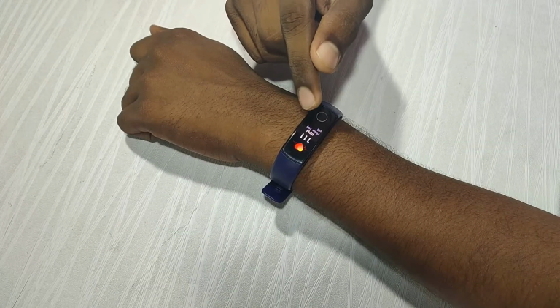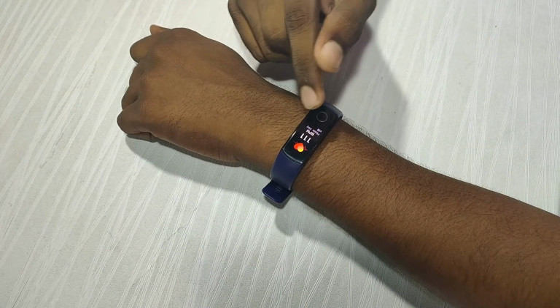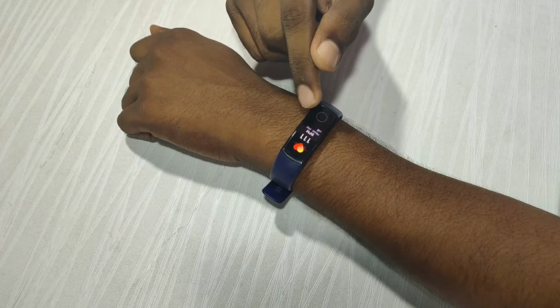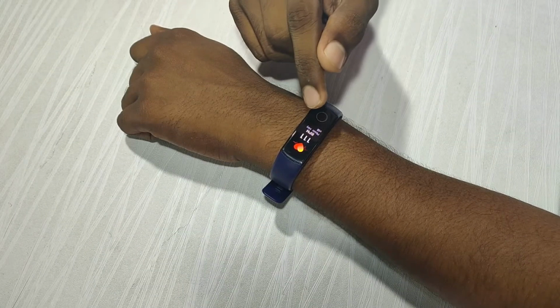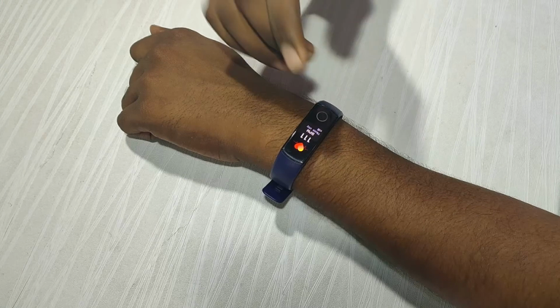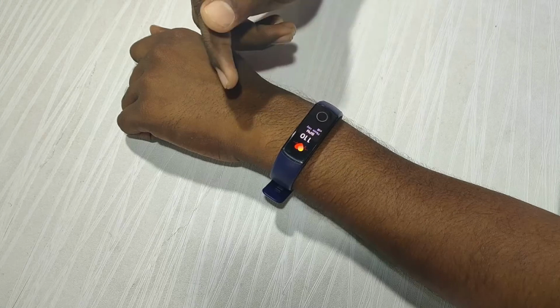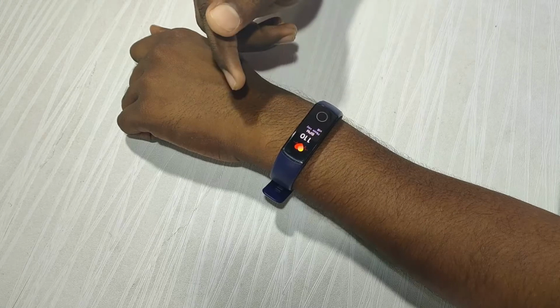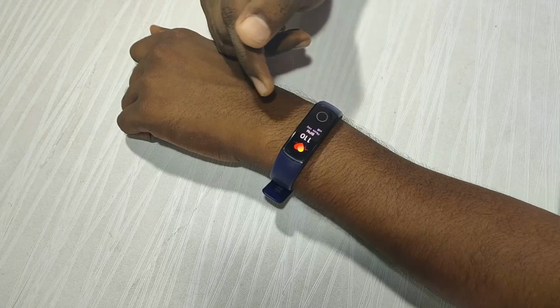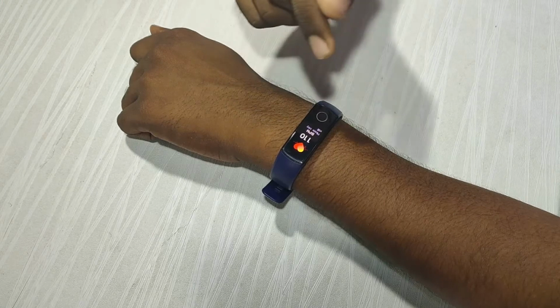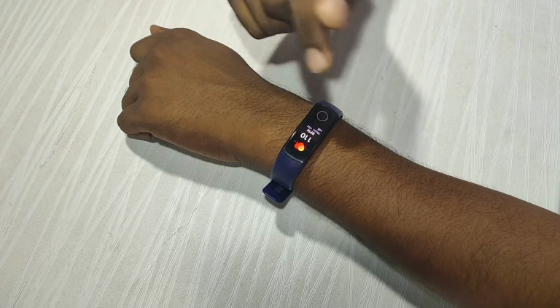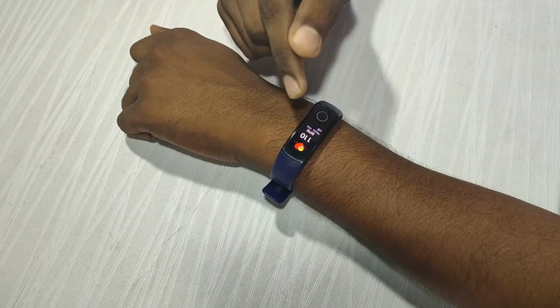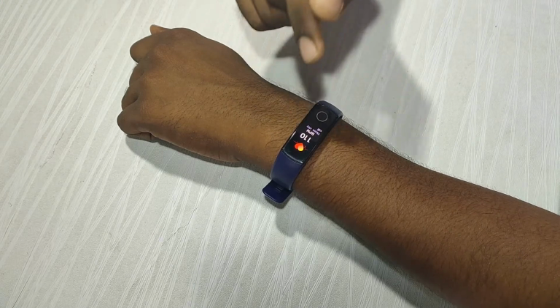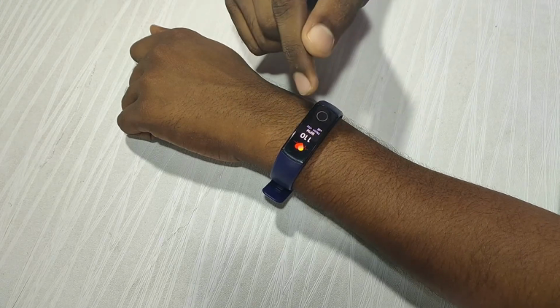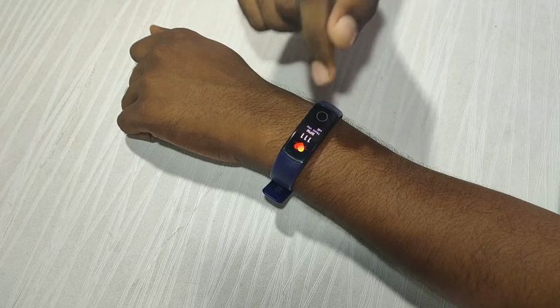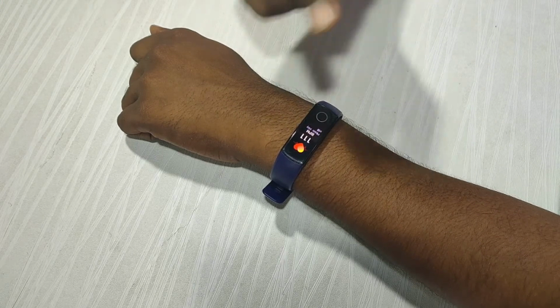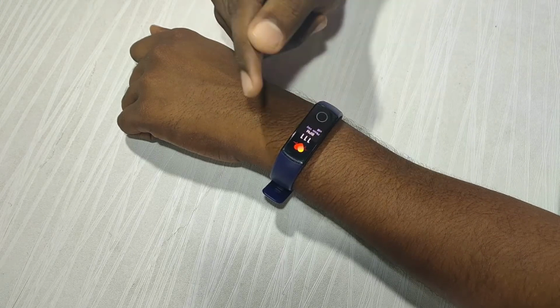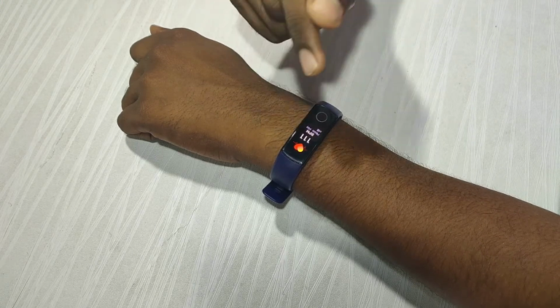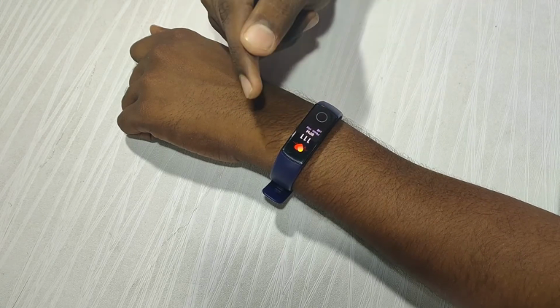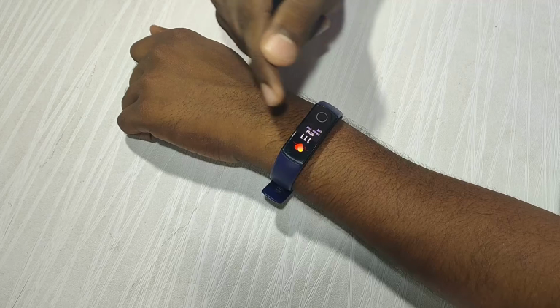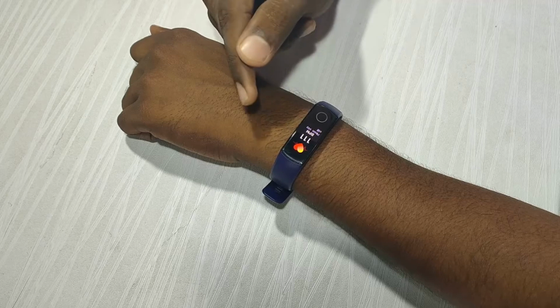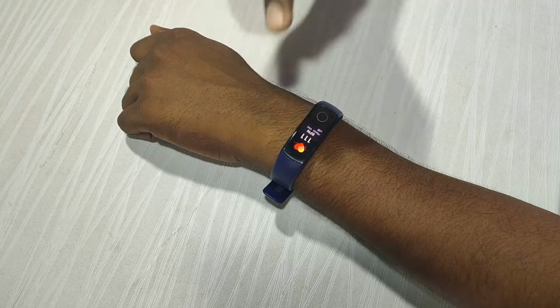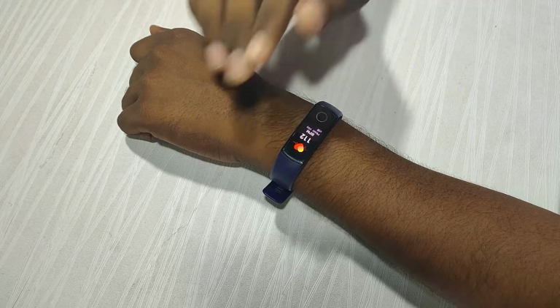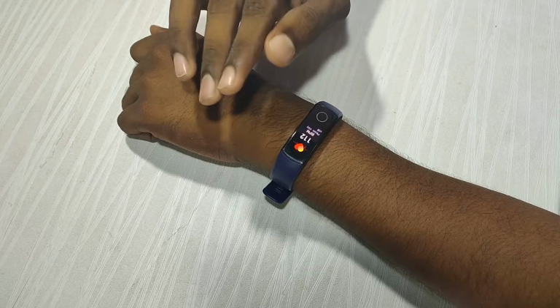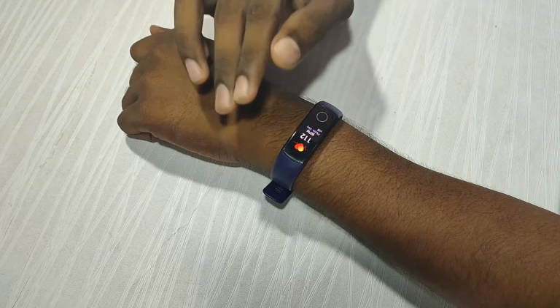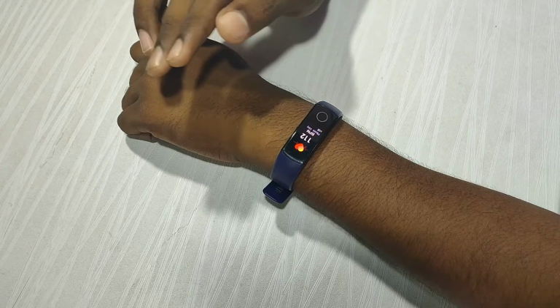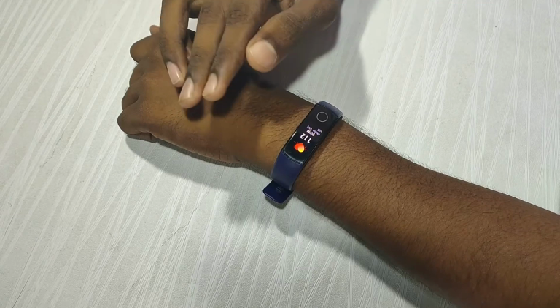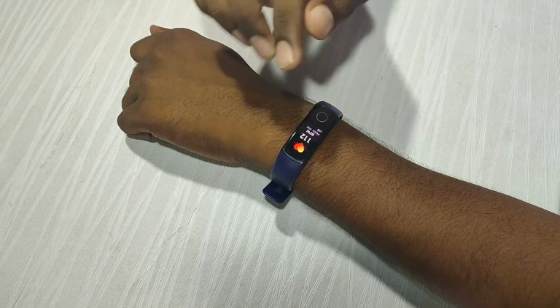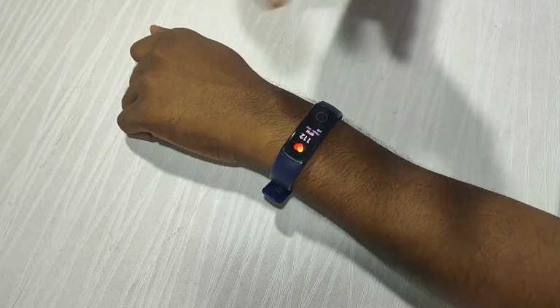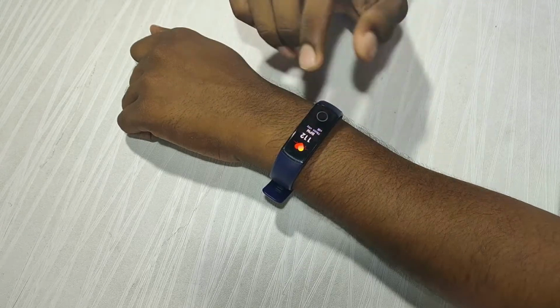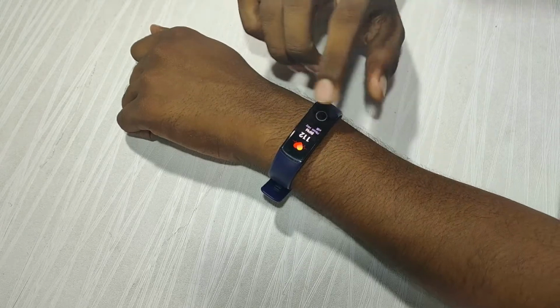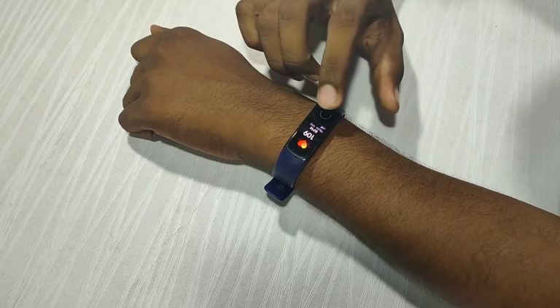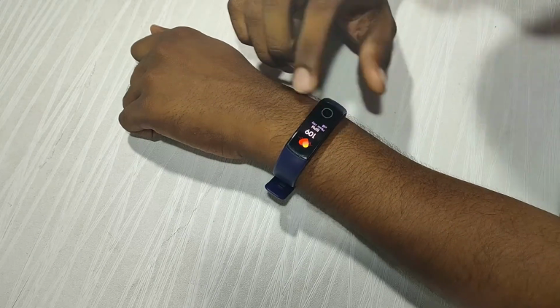I have a normal heart rate, and the heart rate is less than 100.